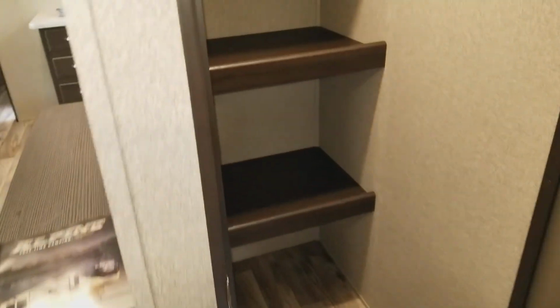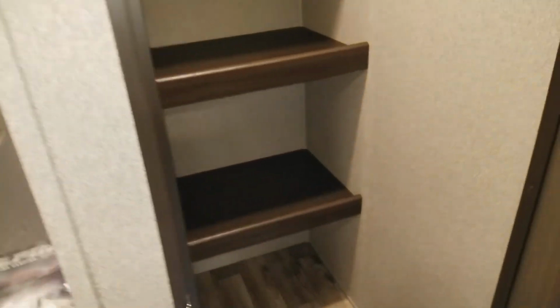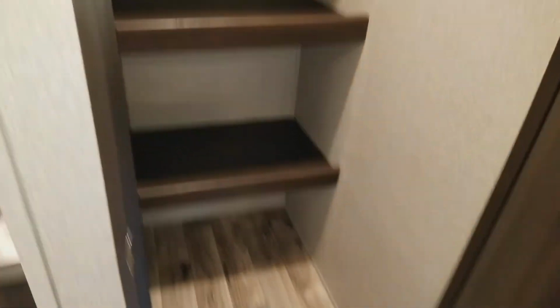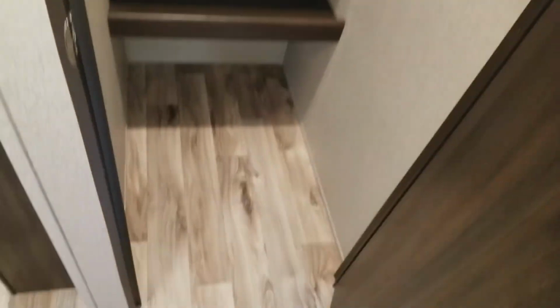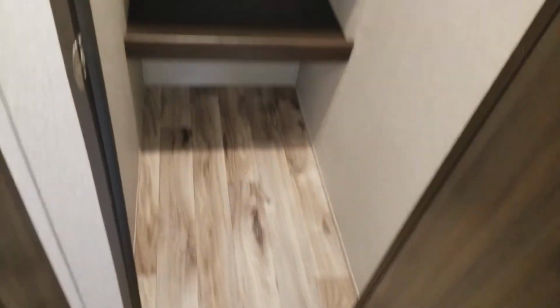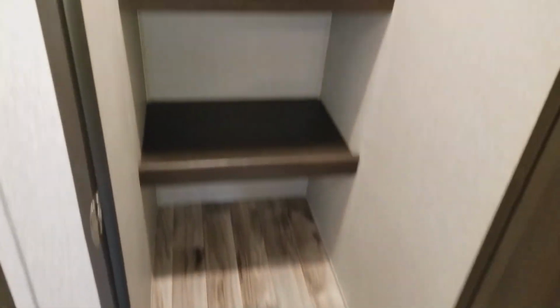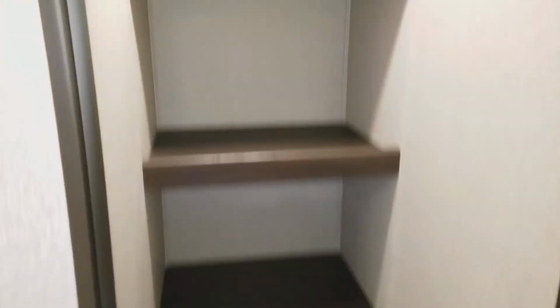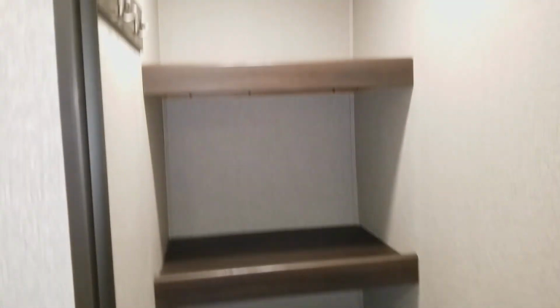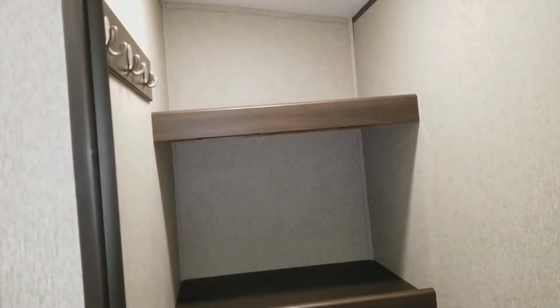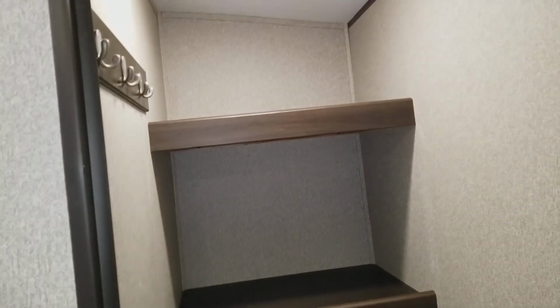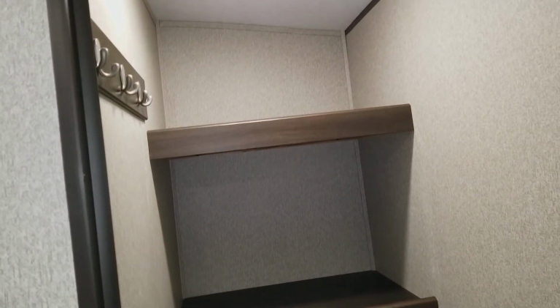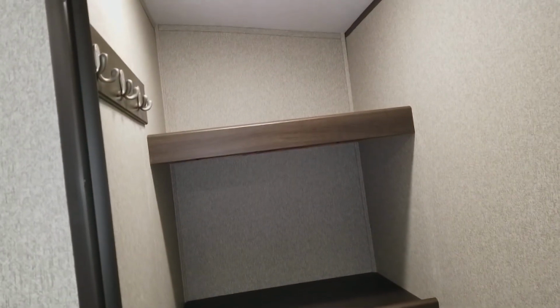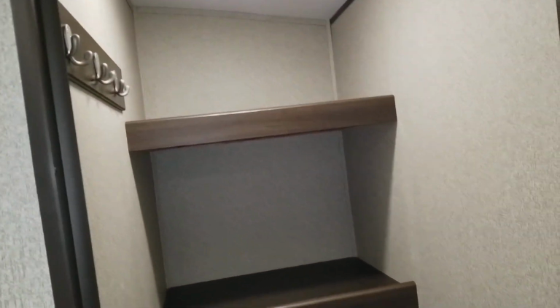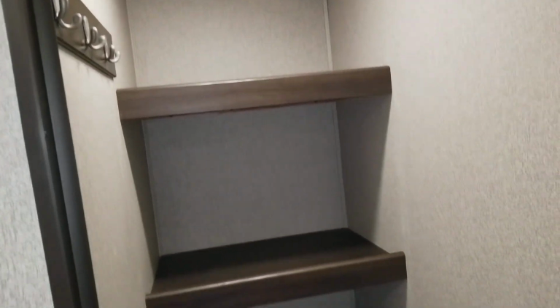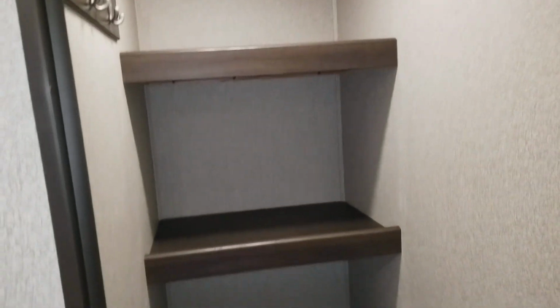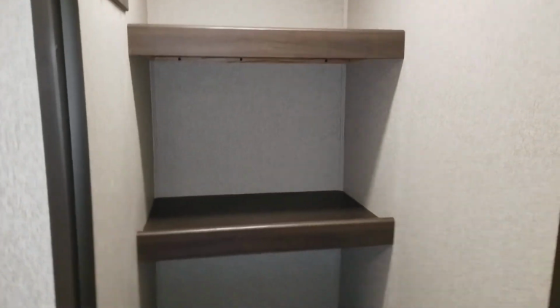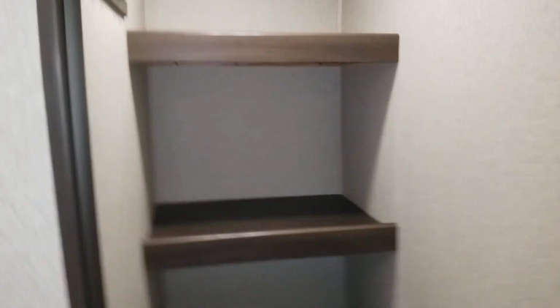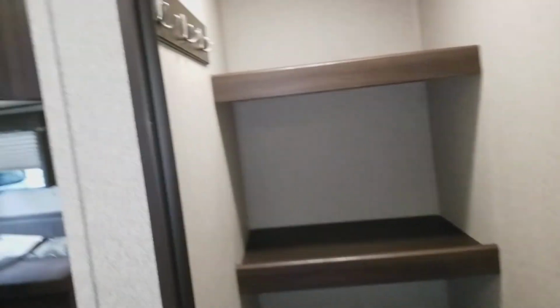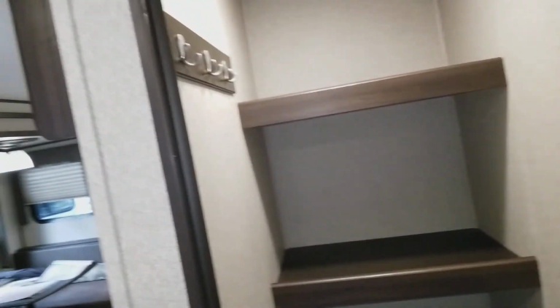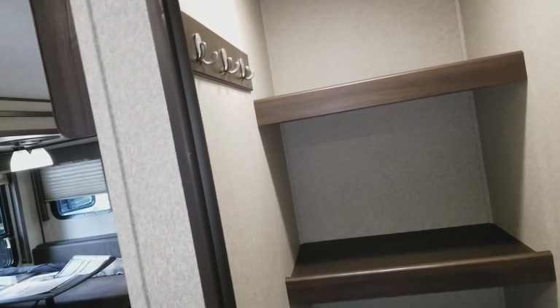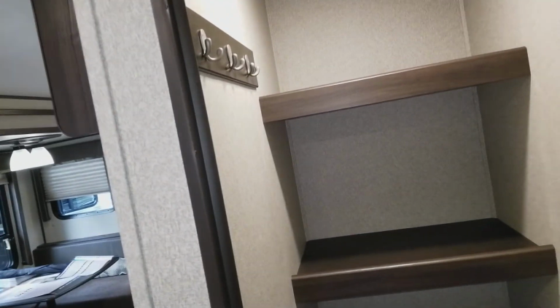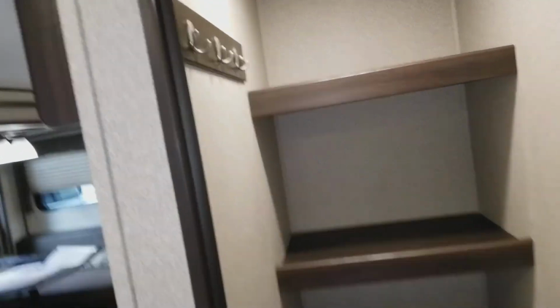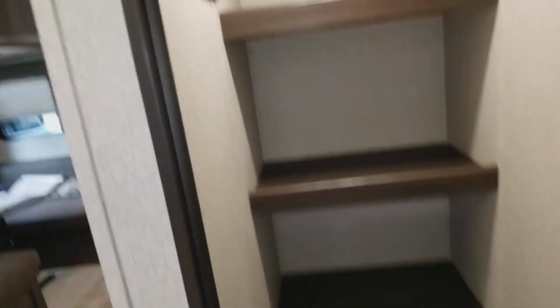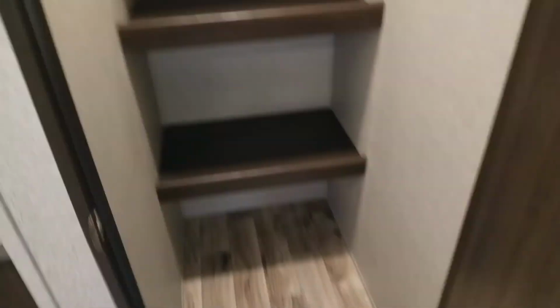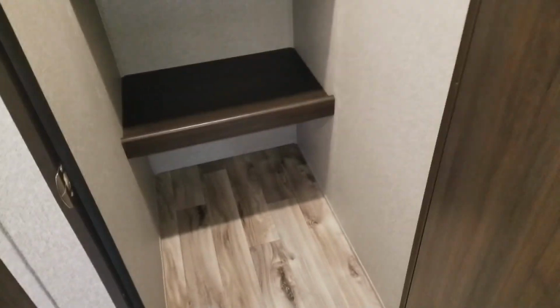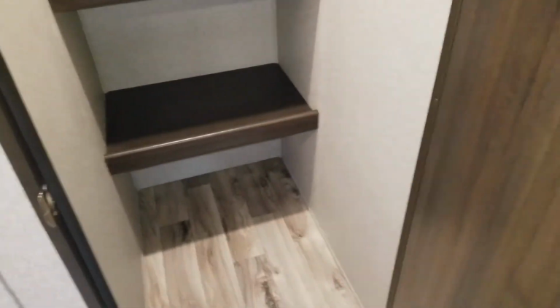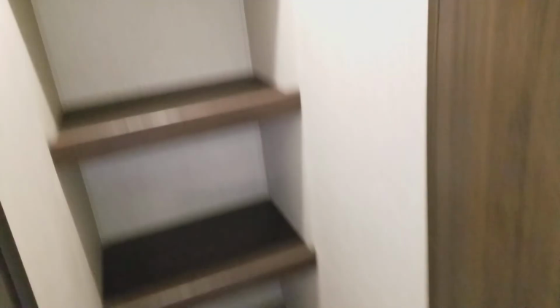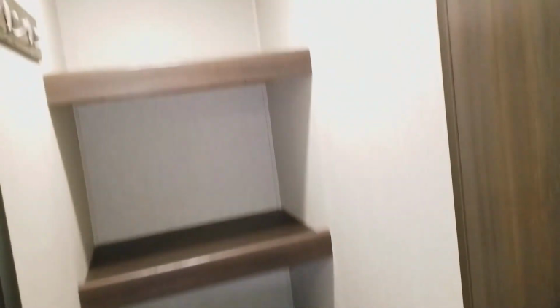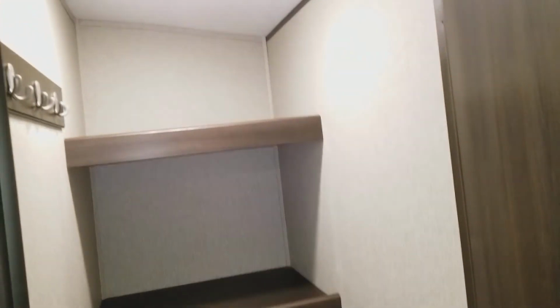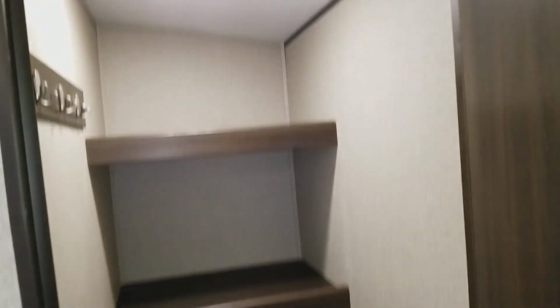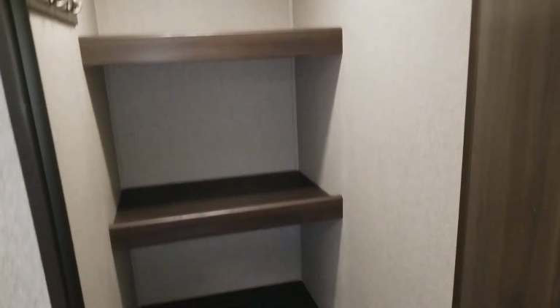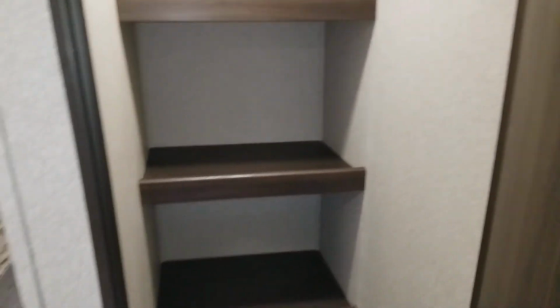That's actually pretty cool, didn't expect that. Nice little coat, mudroom — whatever — pantry.